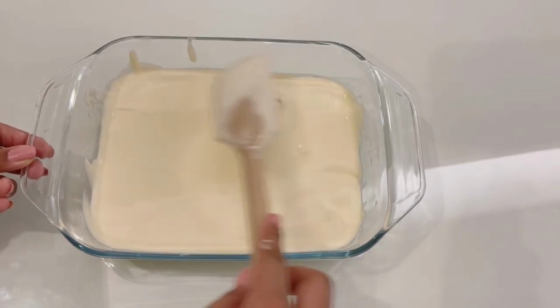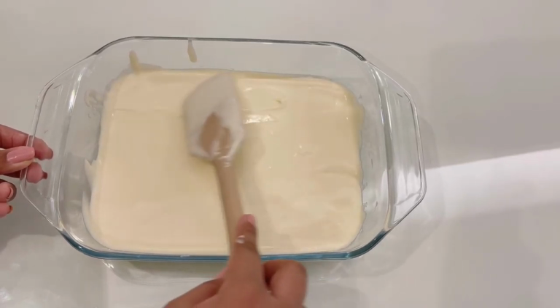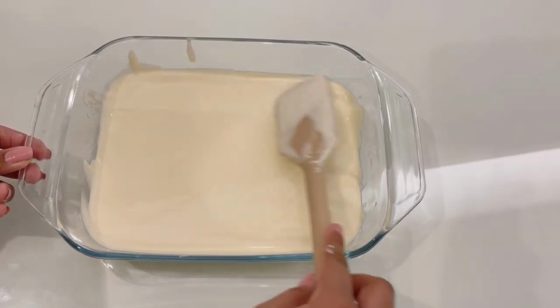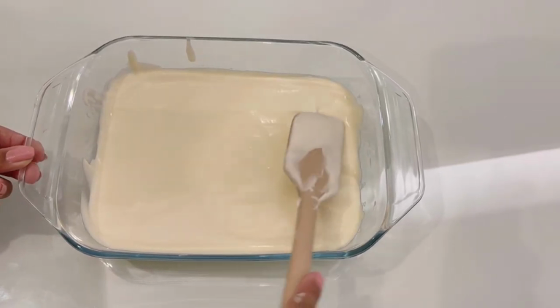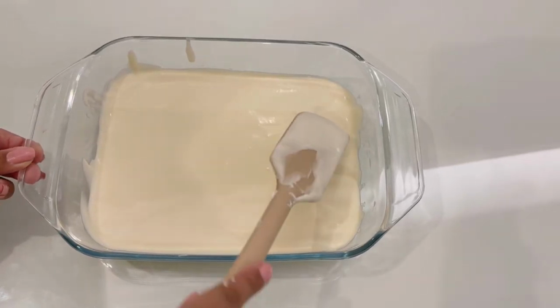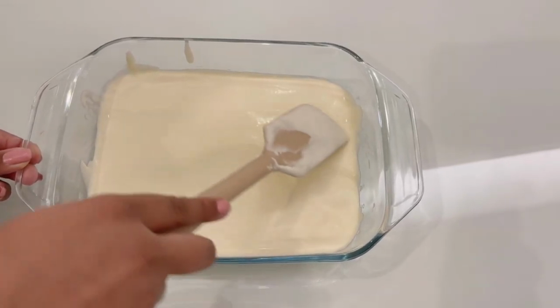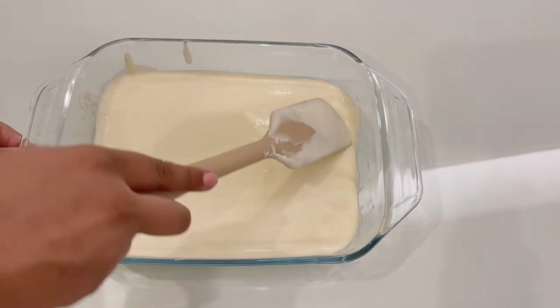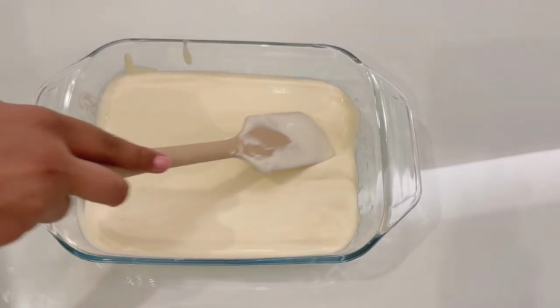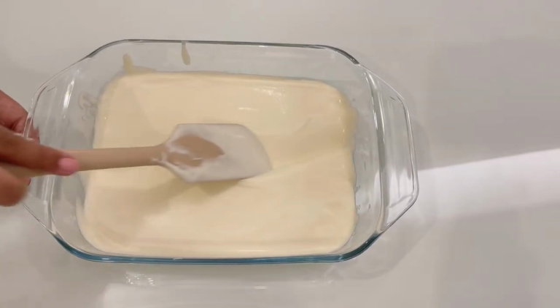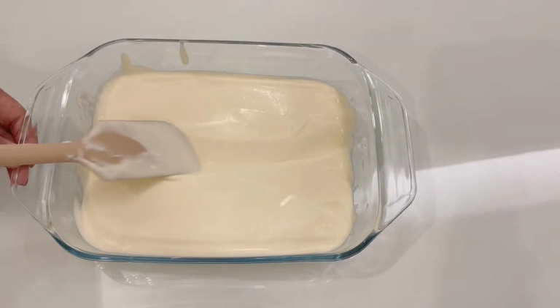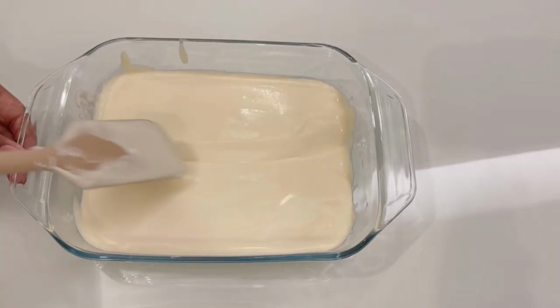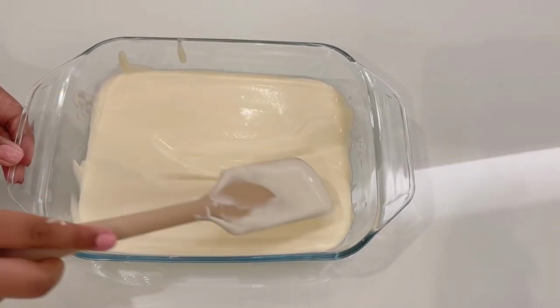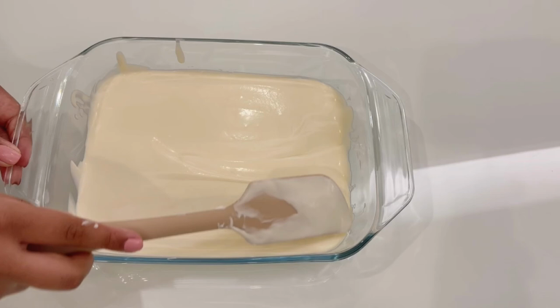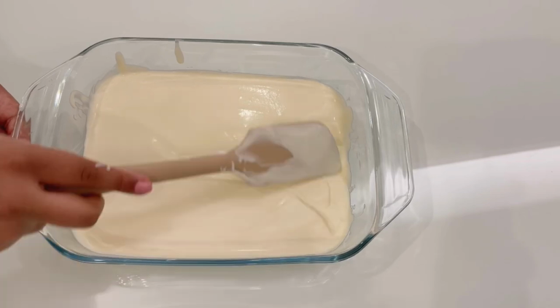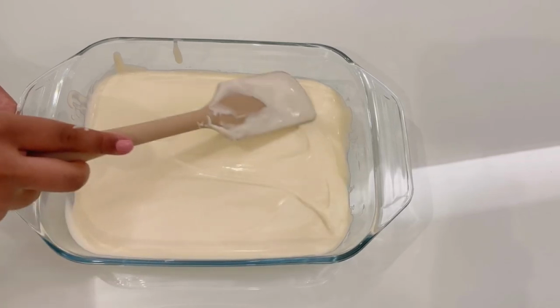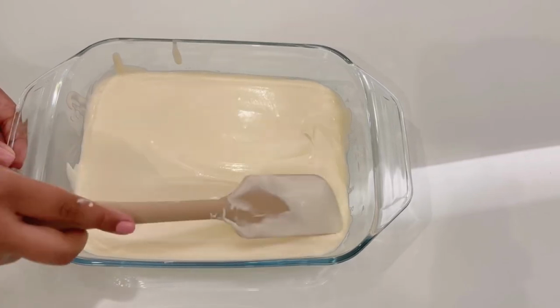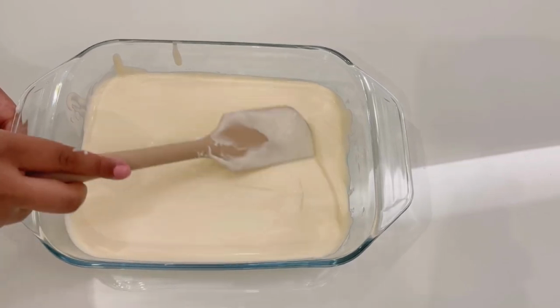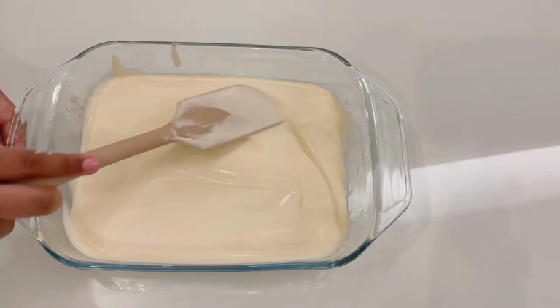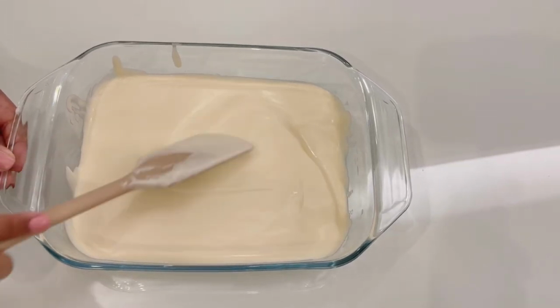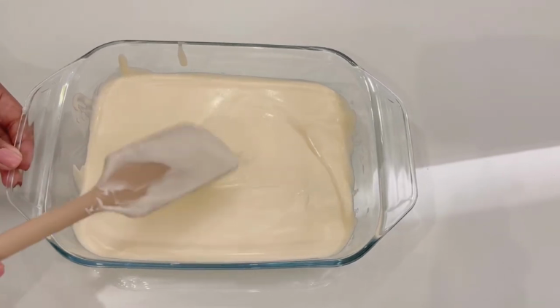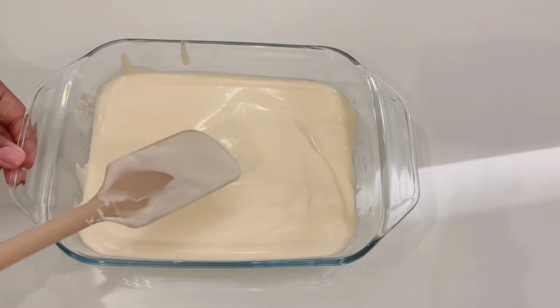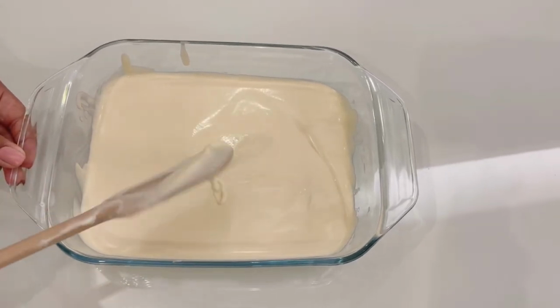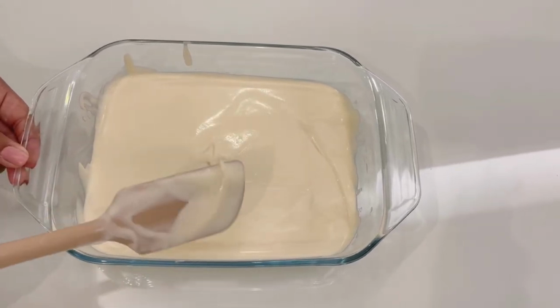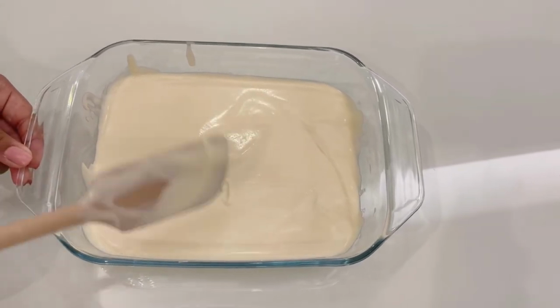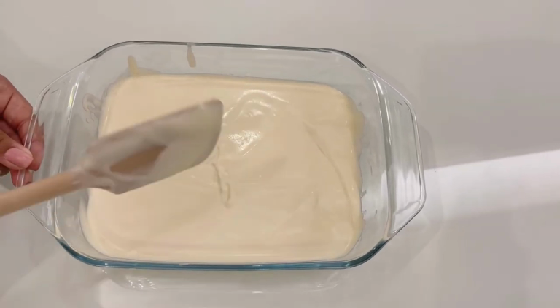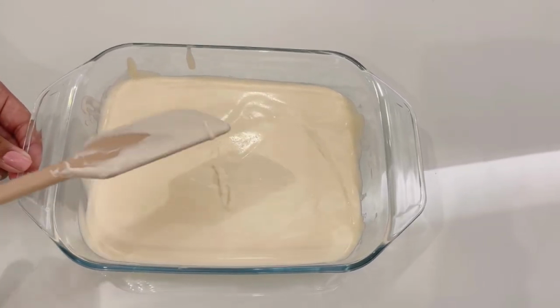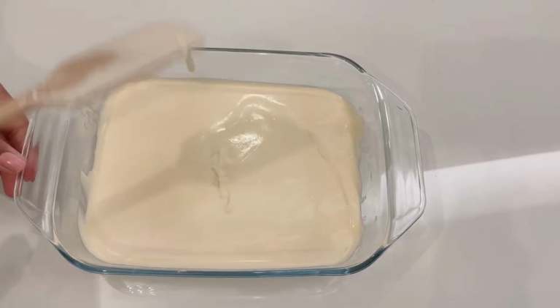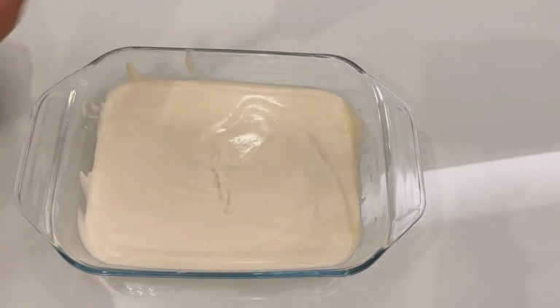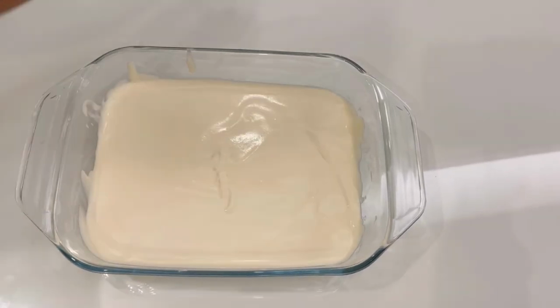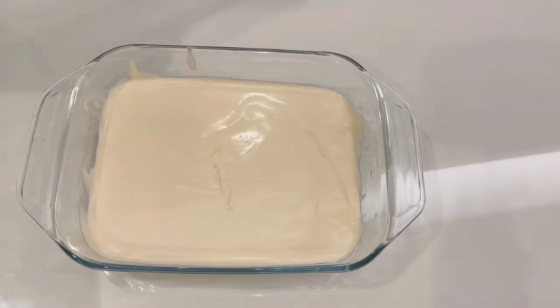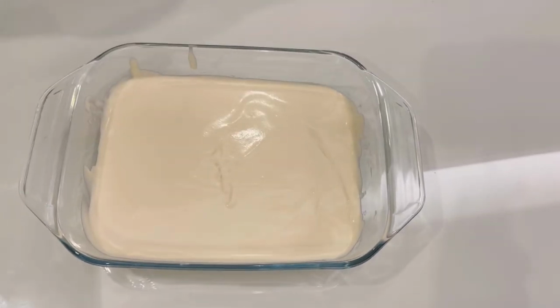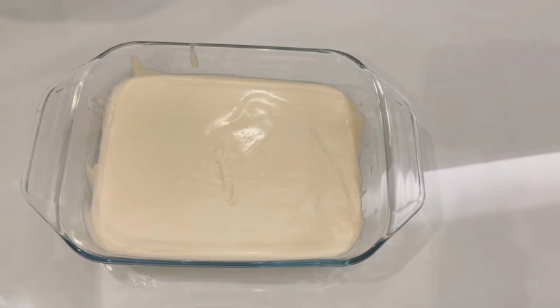Now smooth it out and put it in the freezer overnight, or about eight to ten hours.